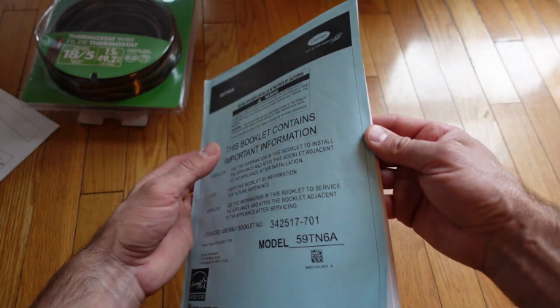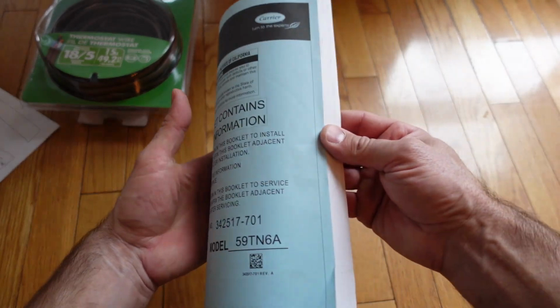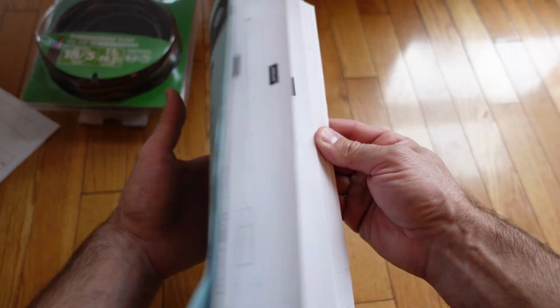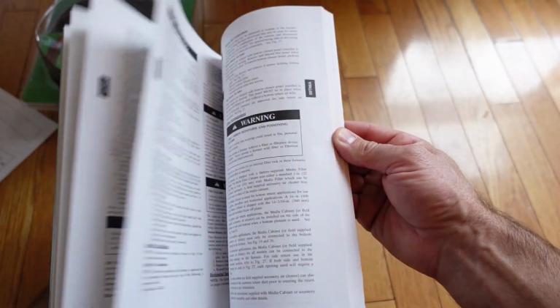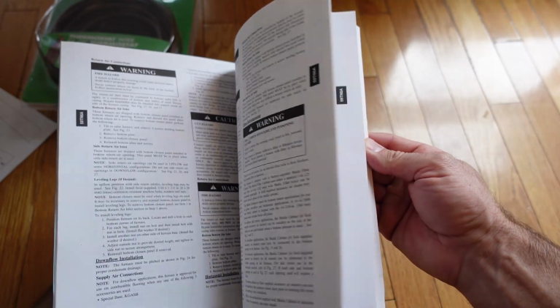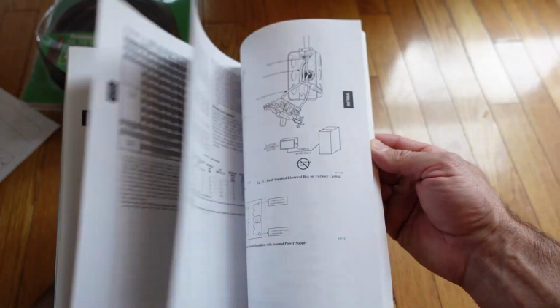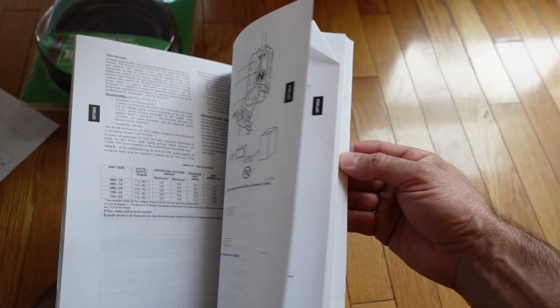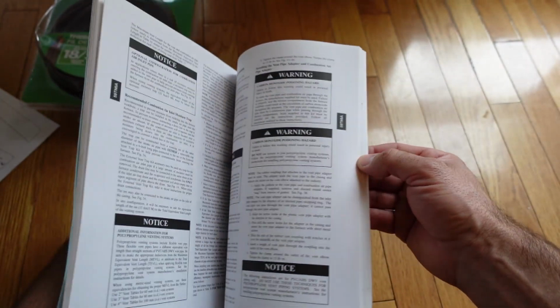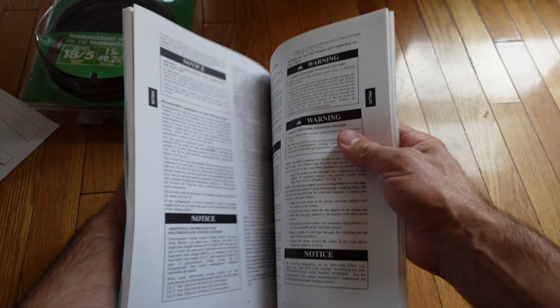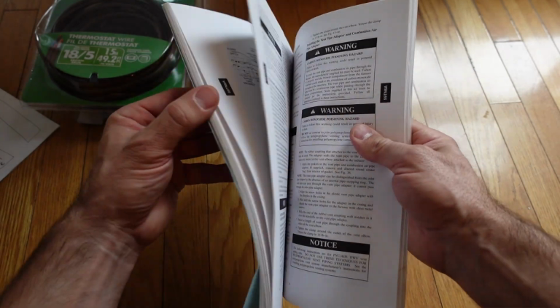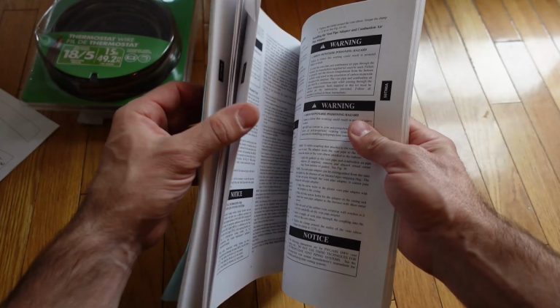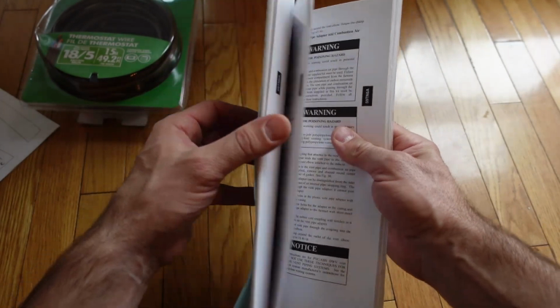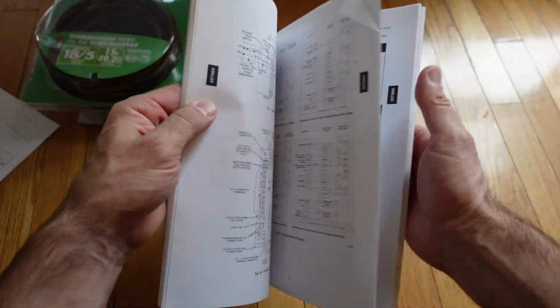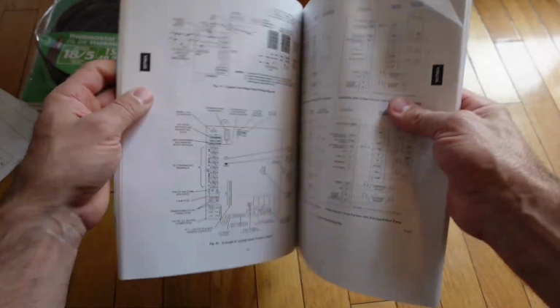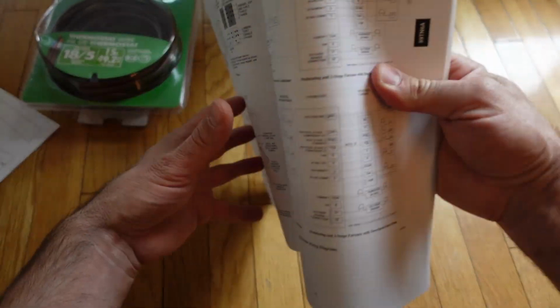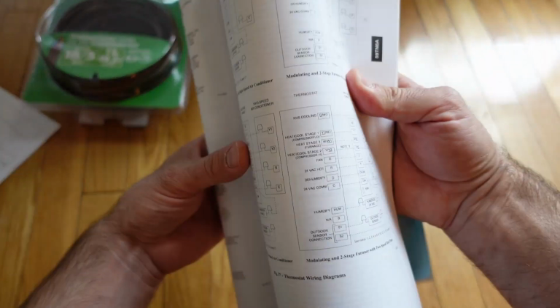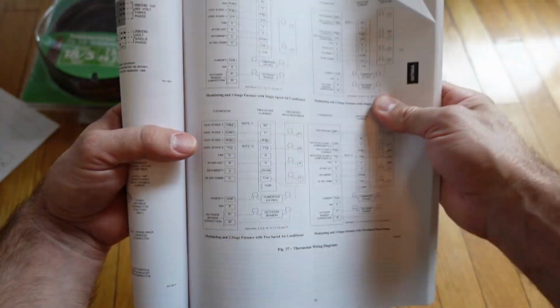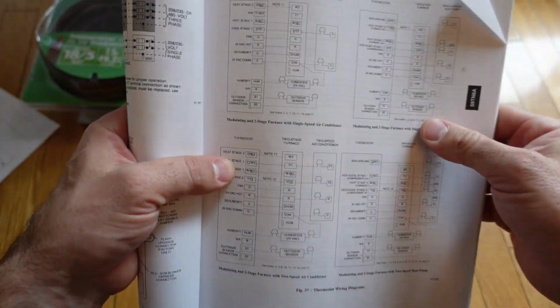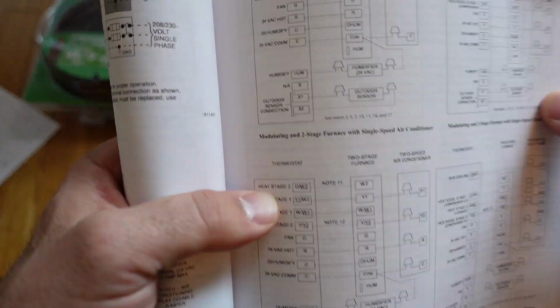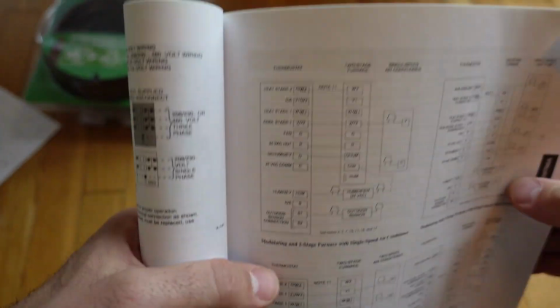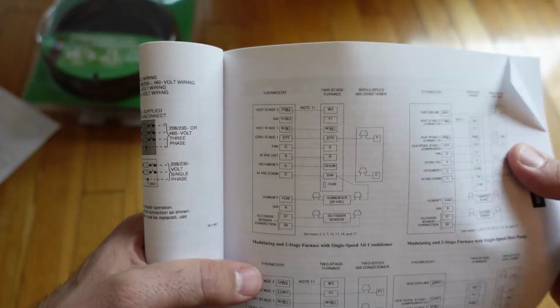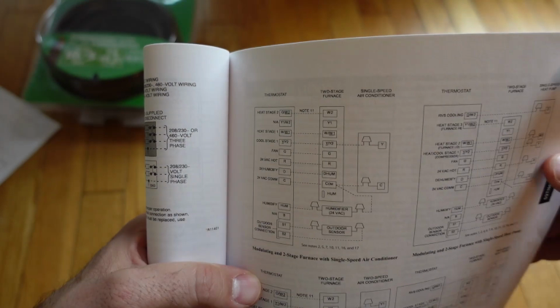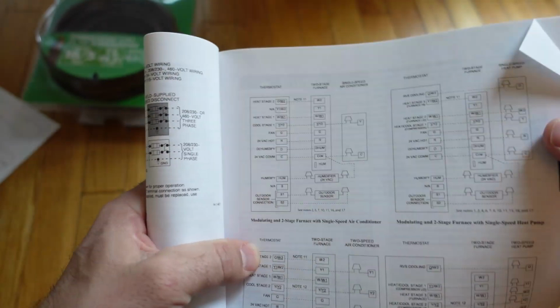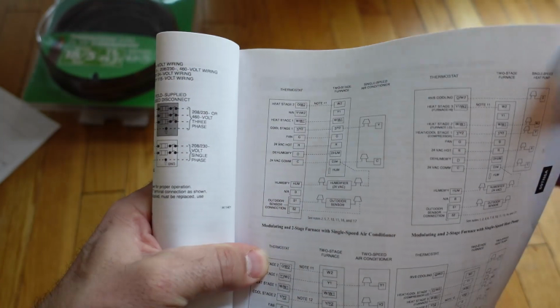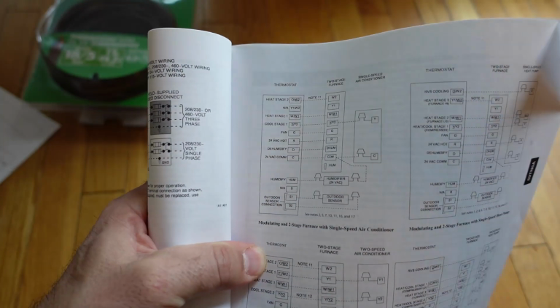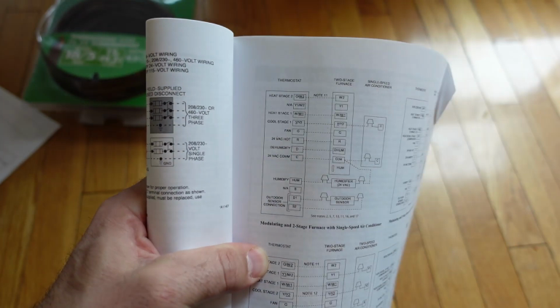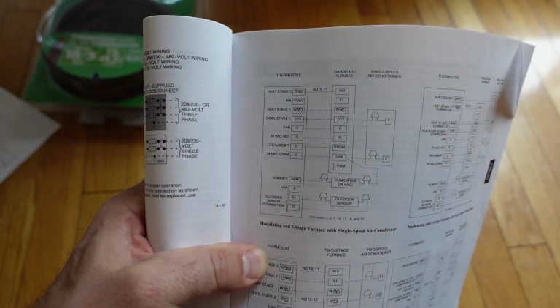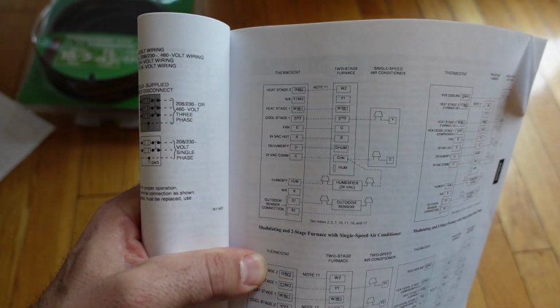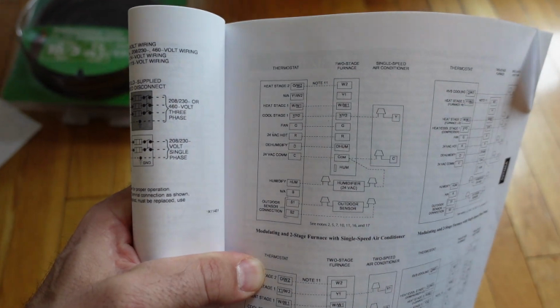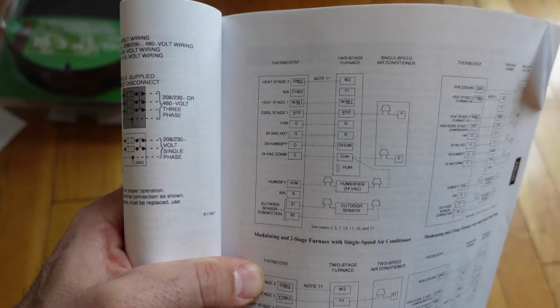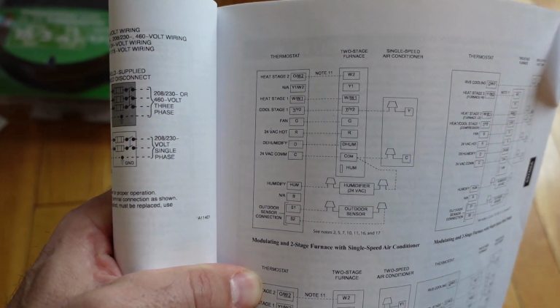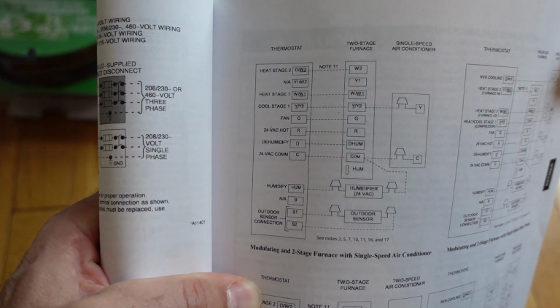The first thing you want to do before messing around with two-stage heating is make sure that your furnace actually supports two-stage heating — and not just two-stage heating in general, but also that it can be controlled by a smart thermostat.